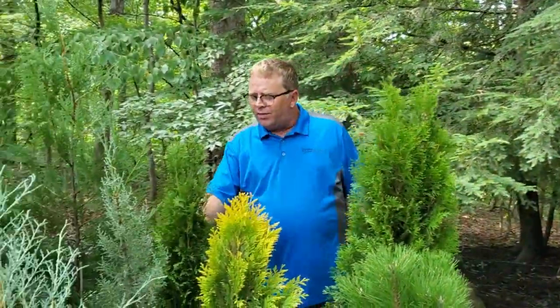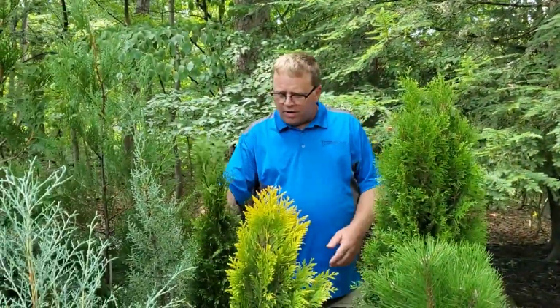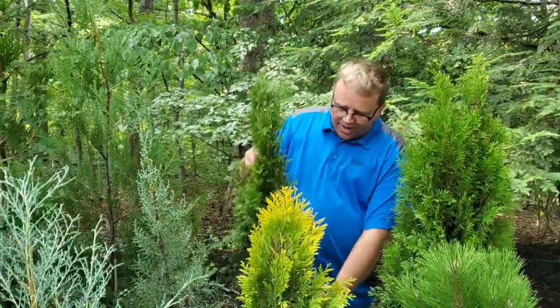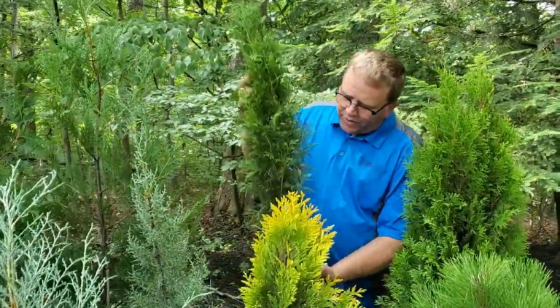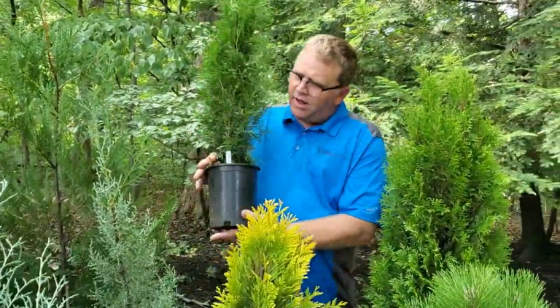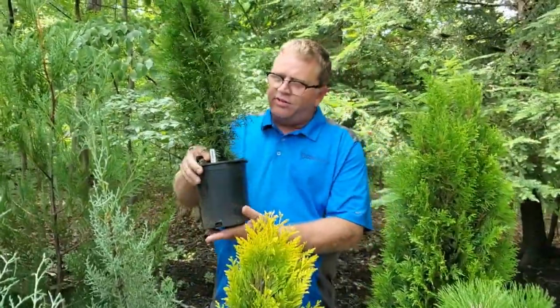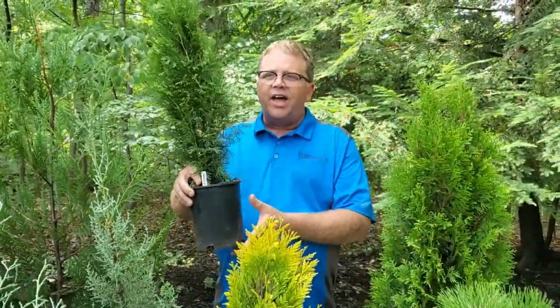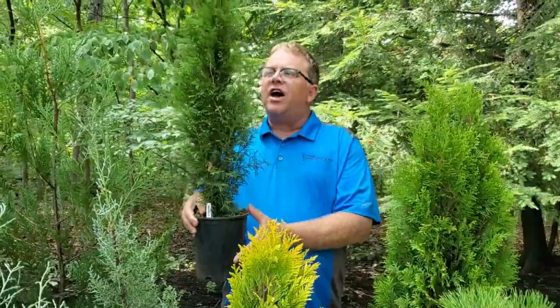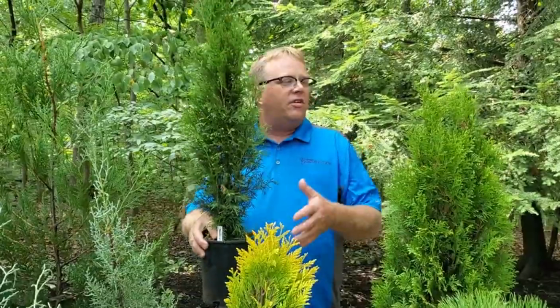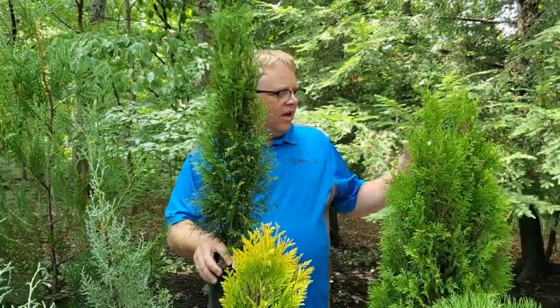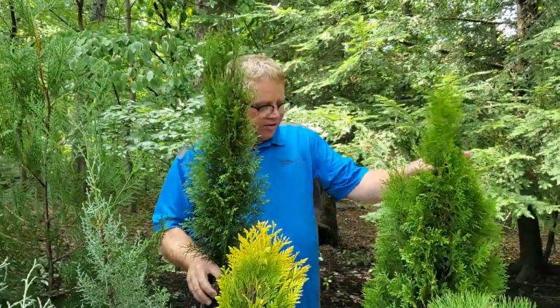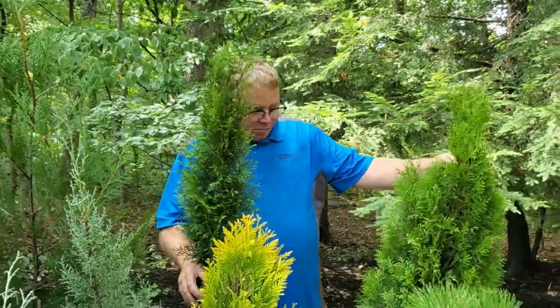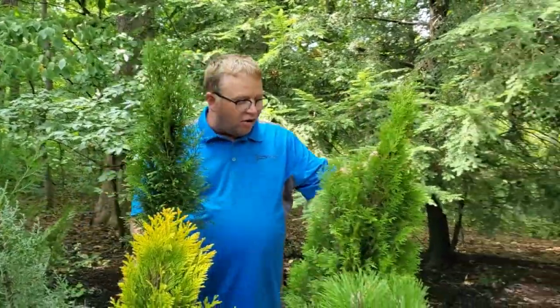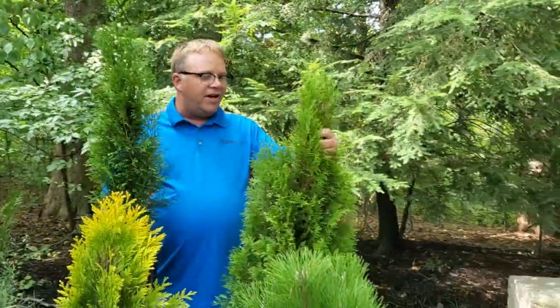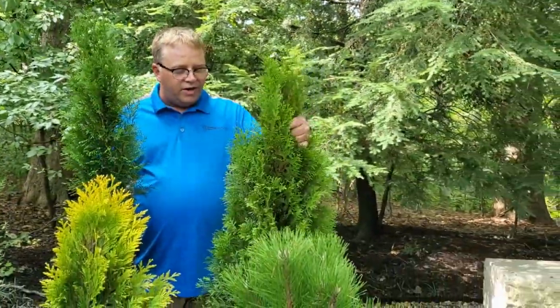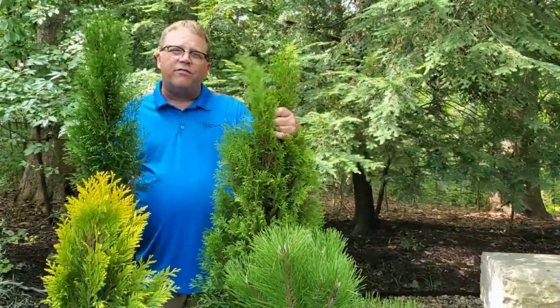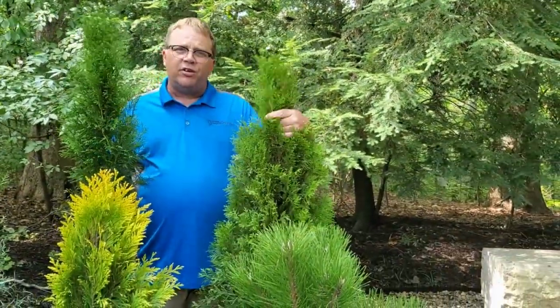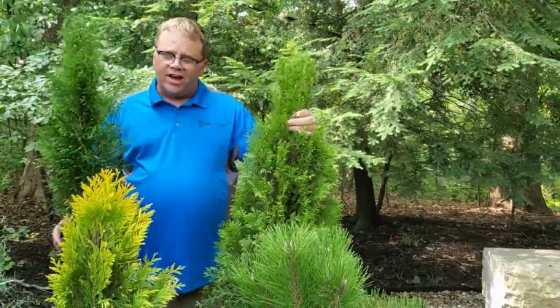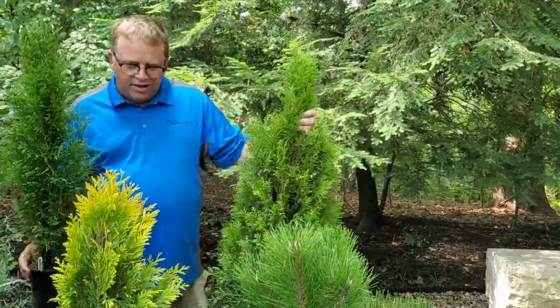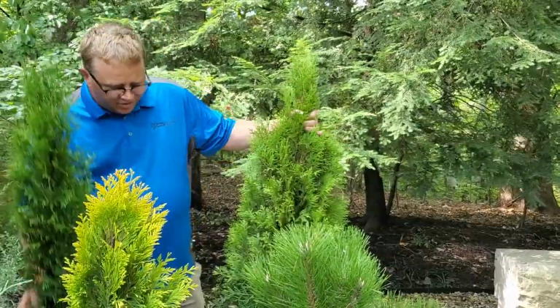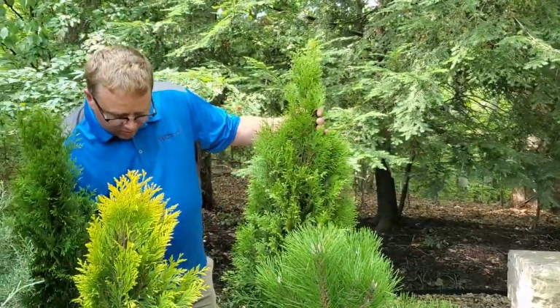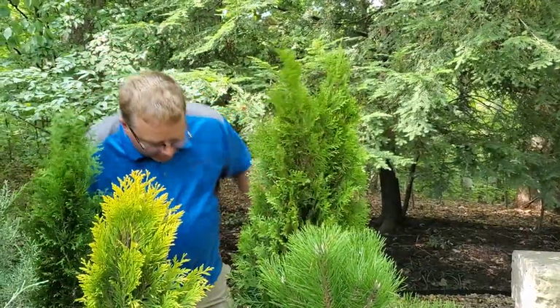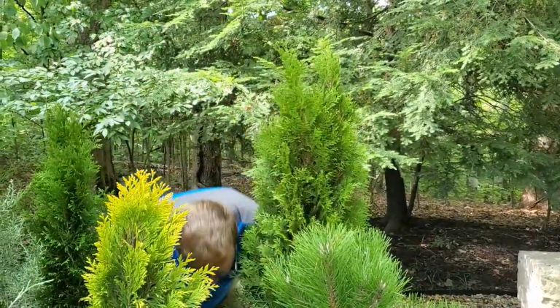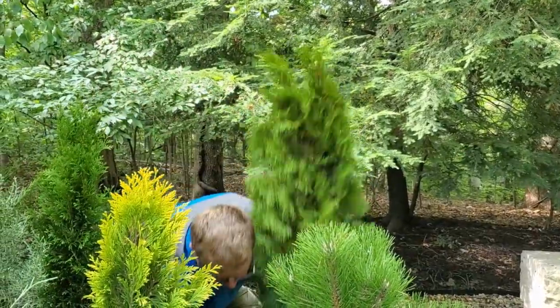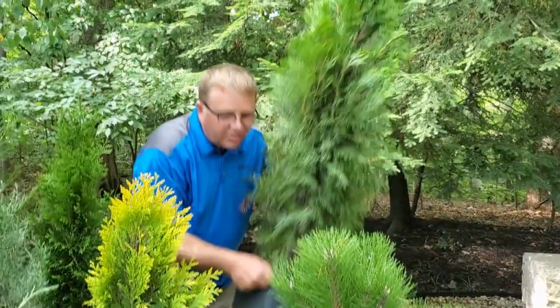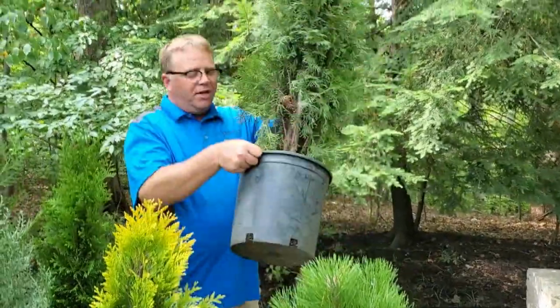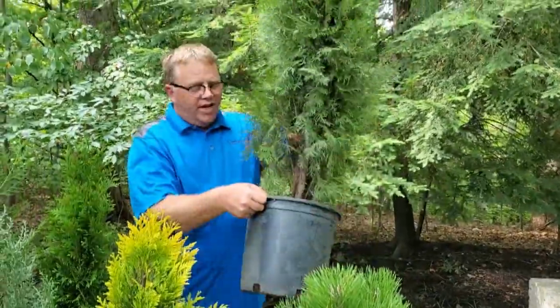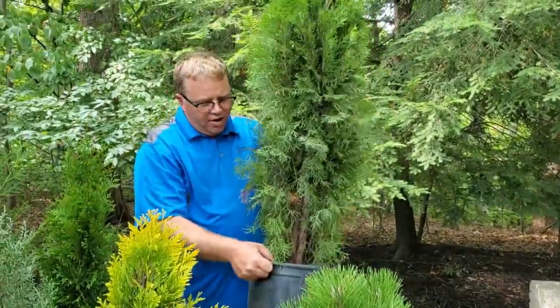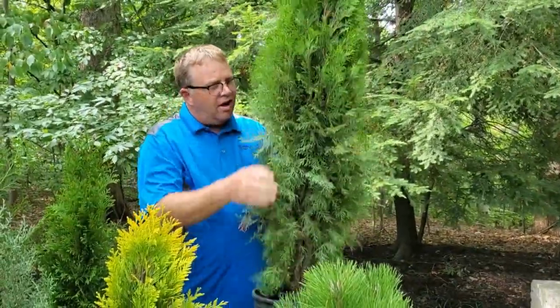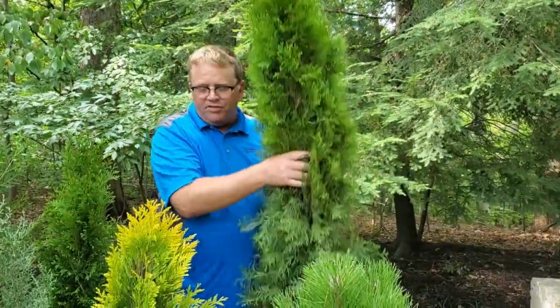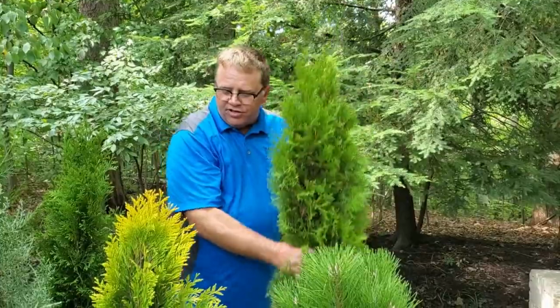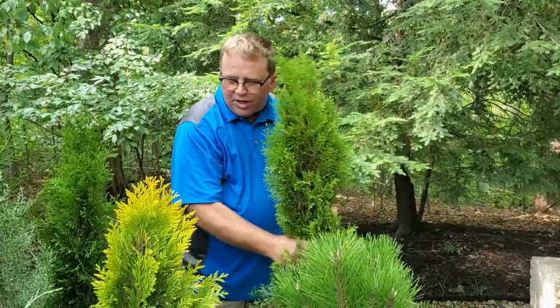So here we have Arborvitae Emerald Green. This is our one gallon size. This is its brother Arborvitae Emerald Green in a four to five foot size. You can see the four to five foot obviously has a bigger container but is just as easy to plant.